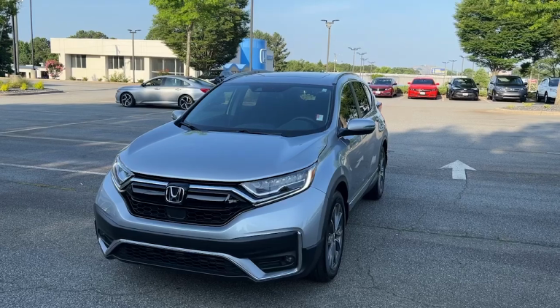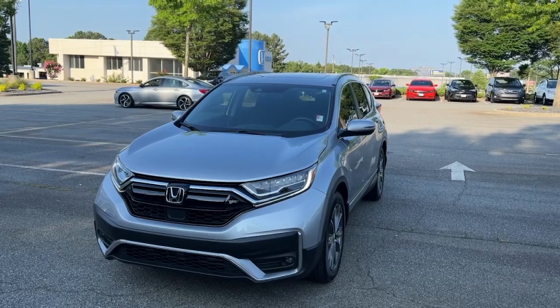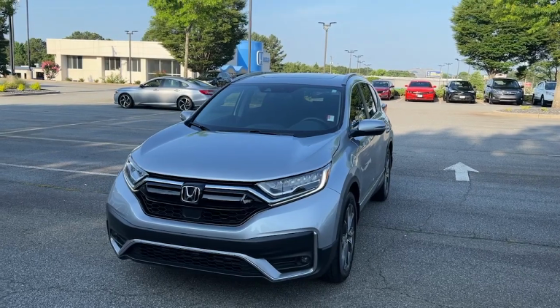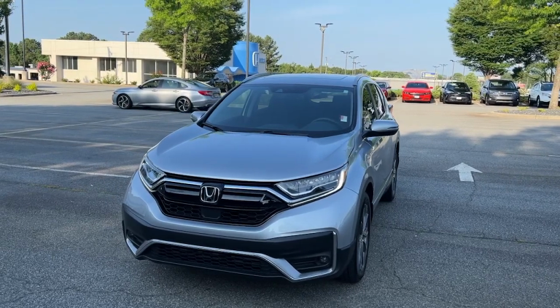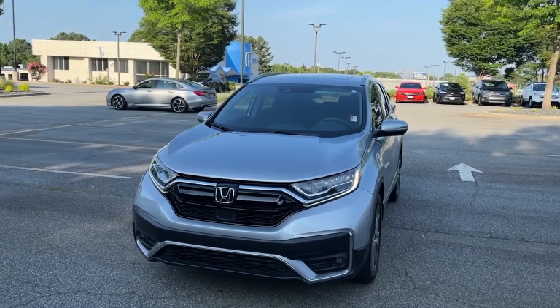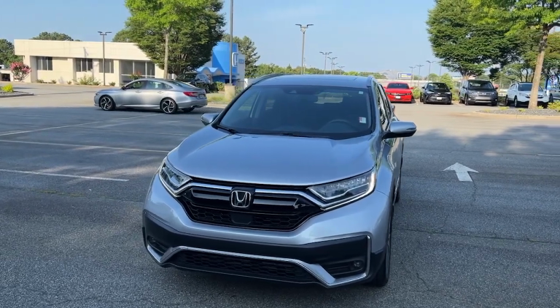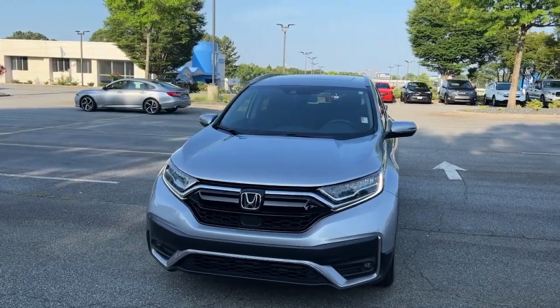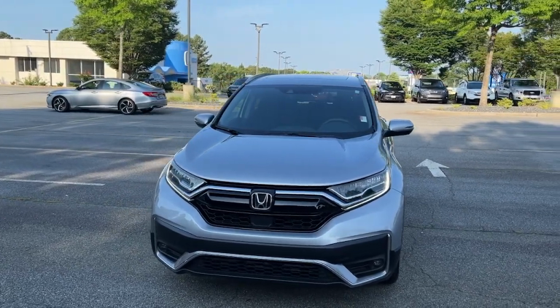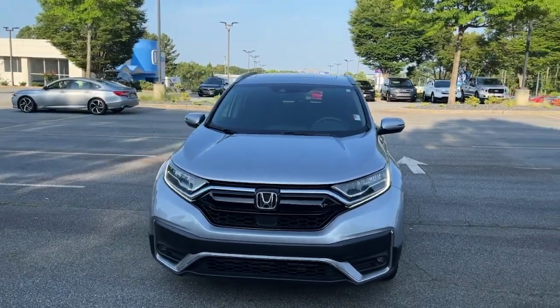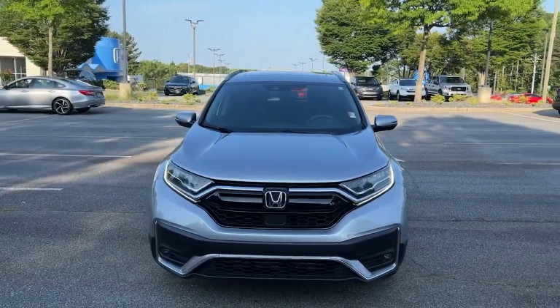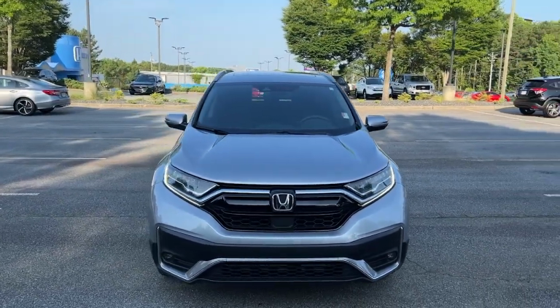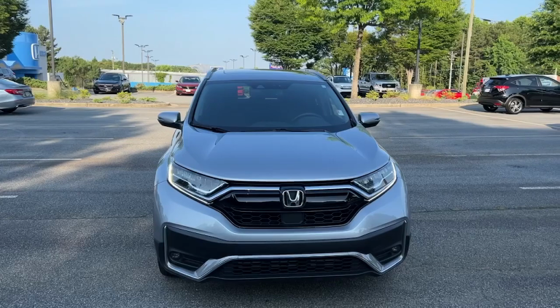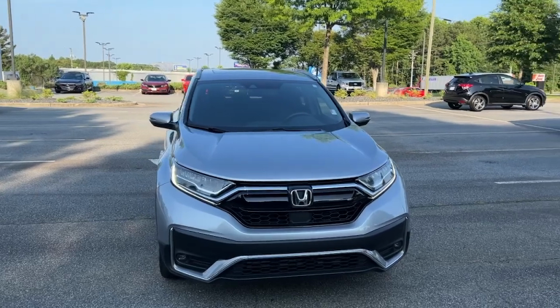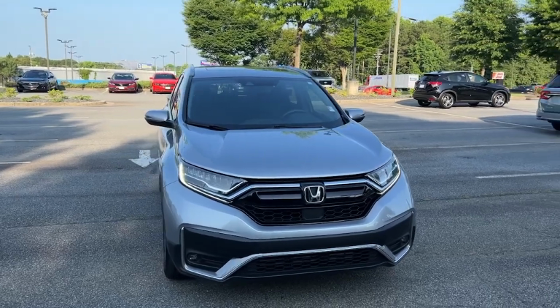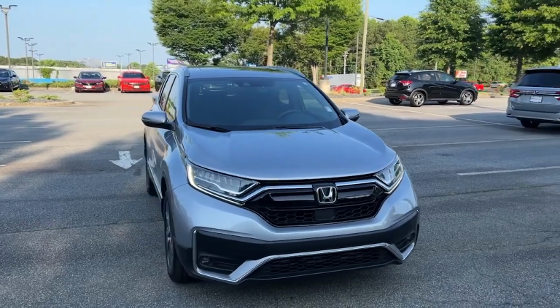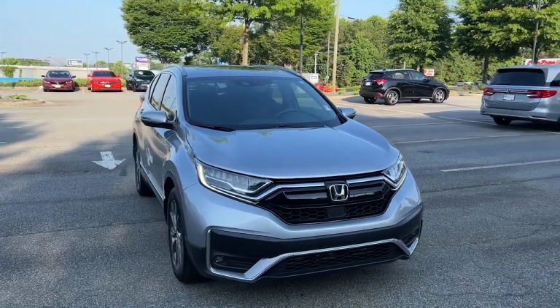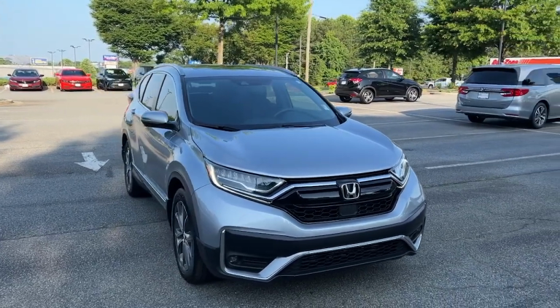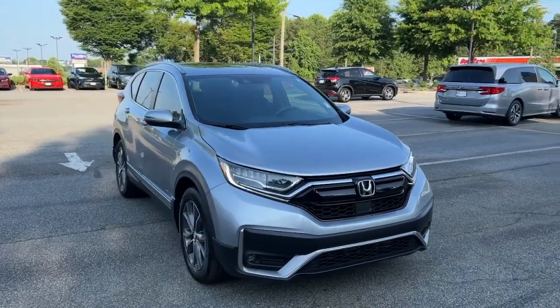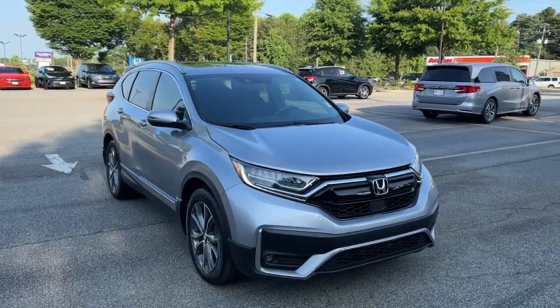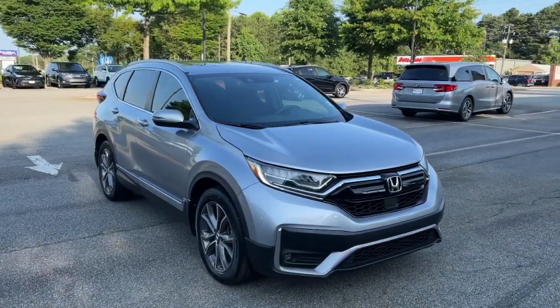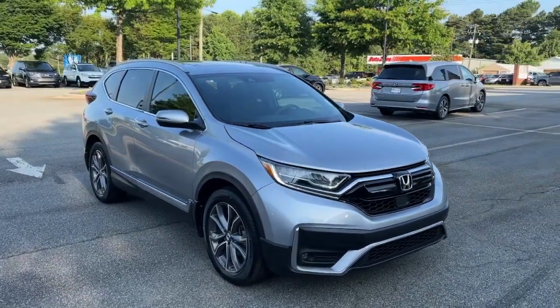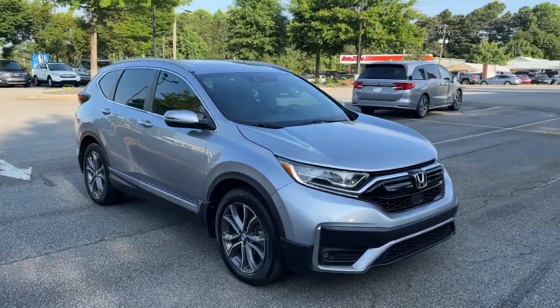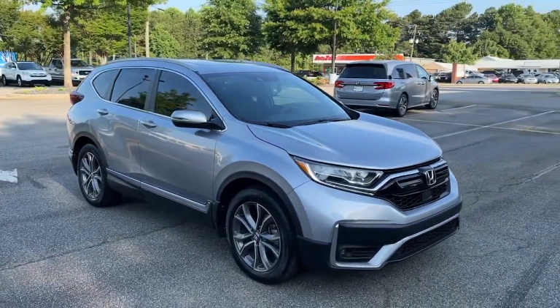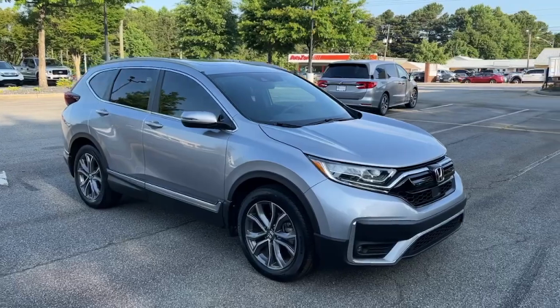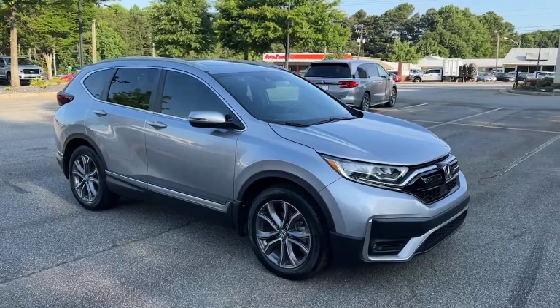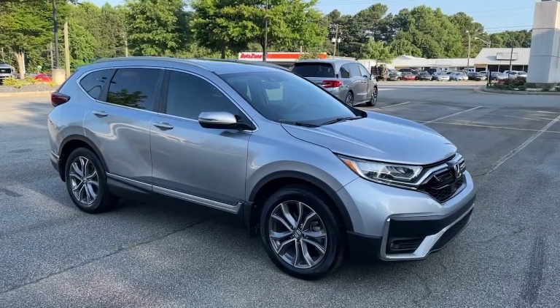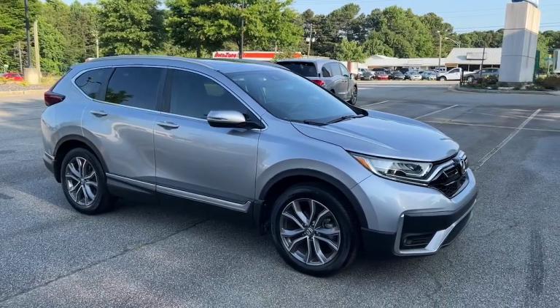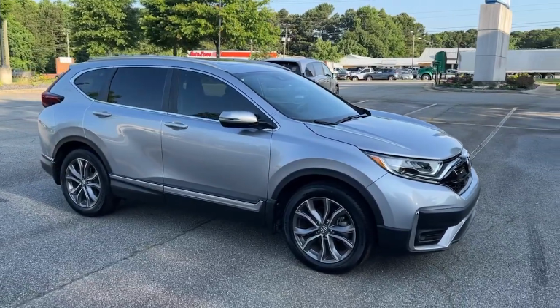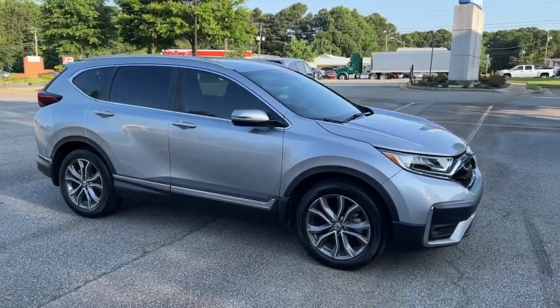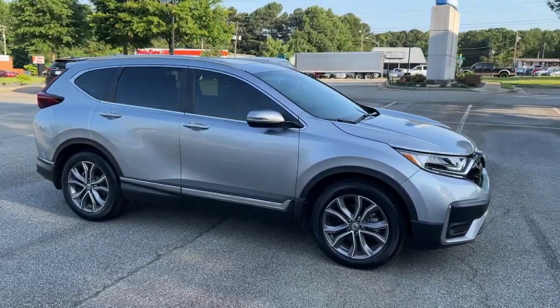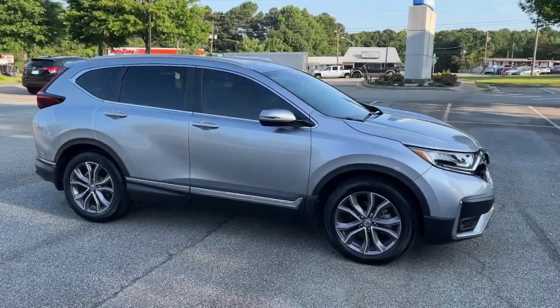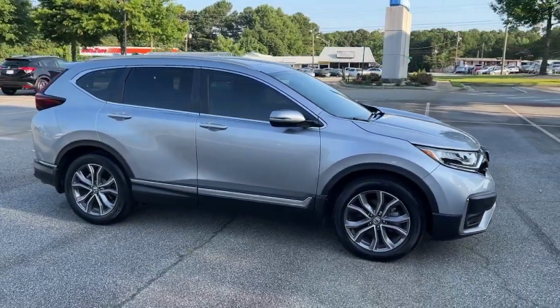Your next car could be the 2020 Honda CR-V. This vehicle still has fewer than 20,000 miles on the clock, so it won't last long.